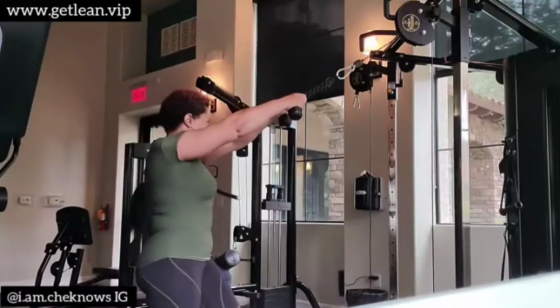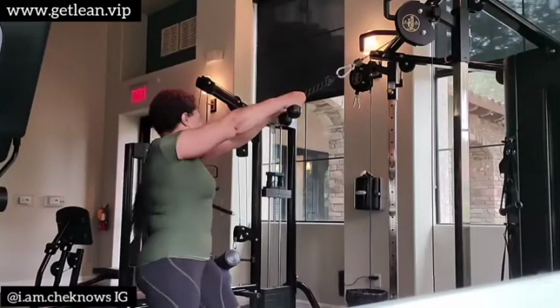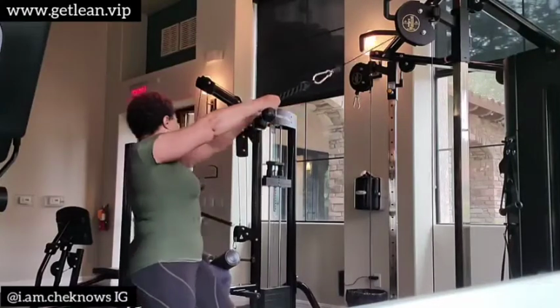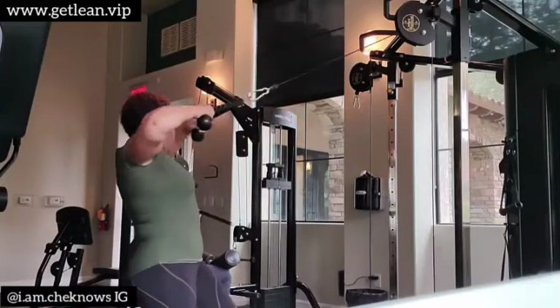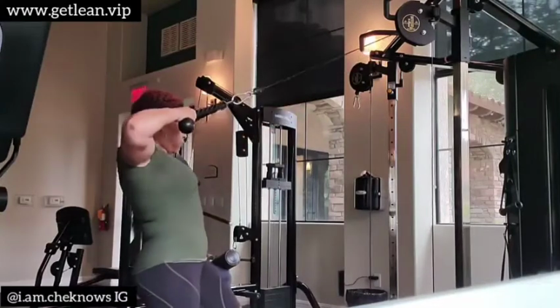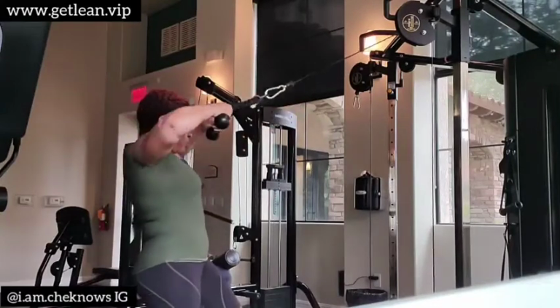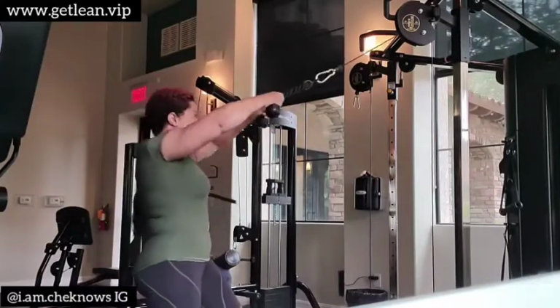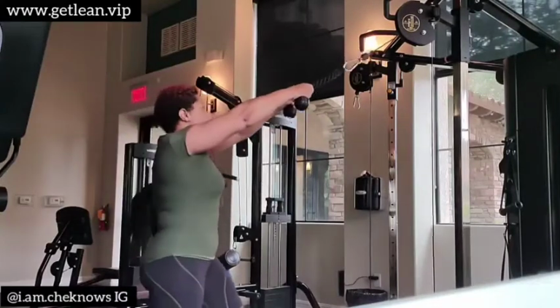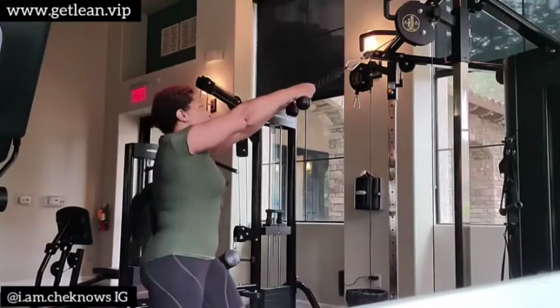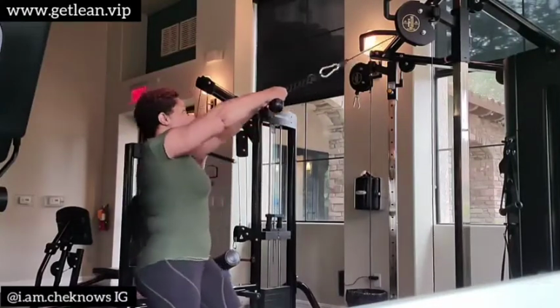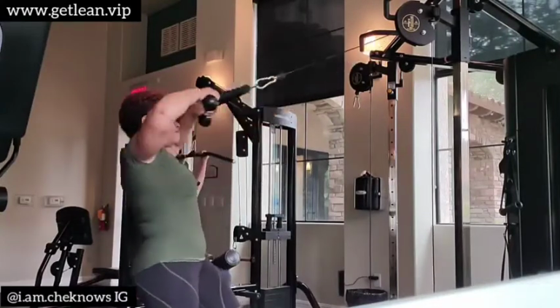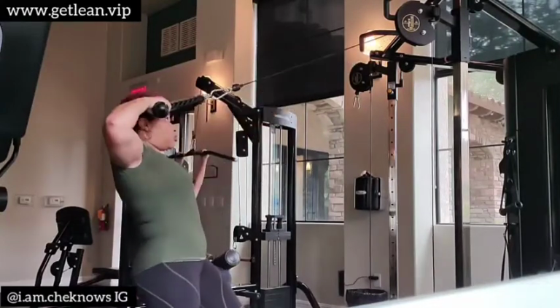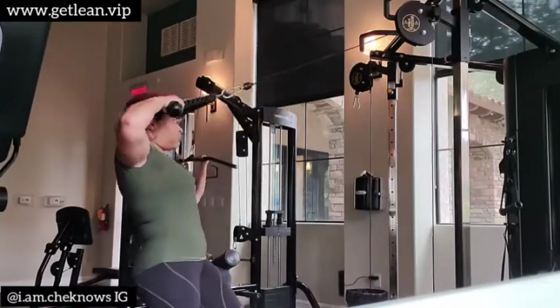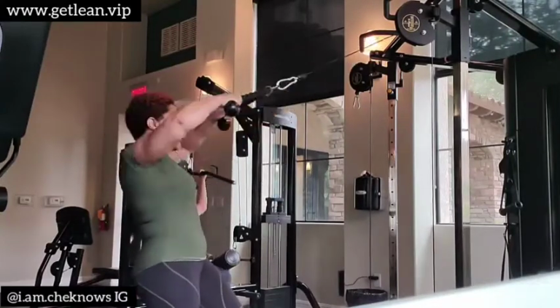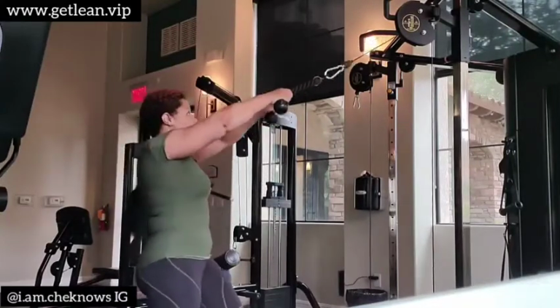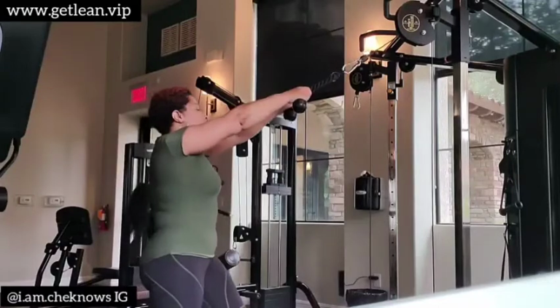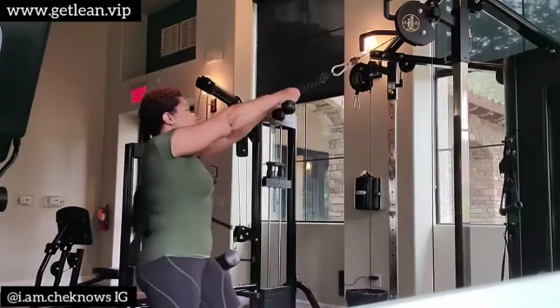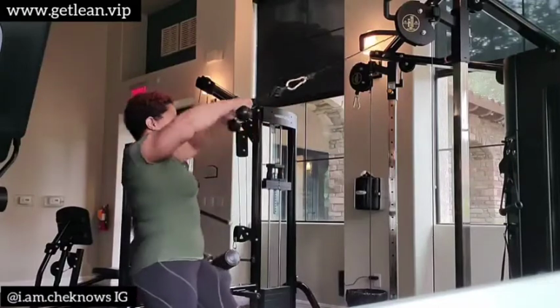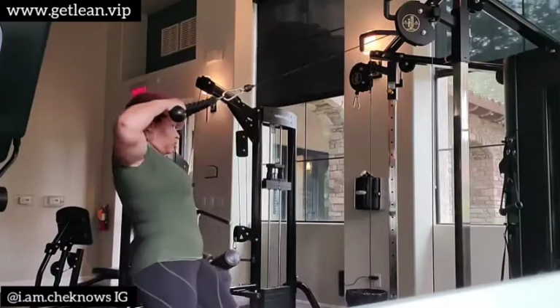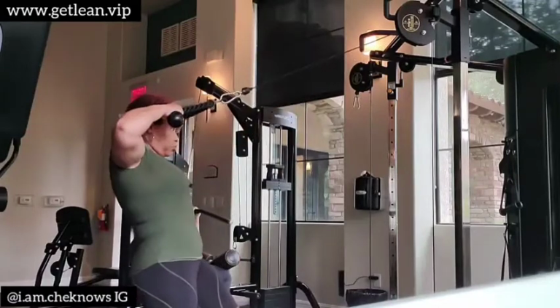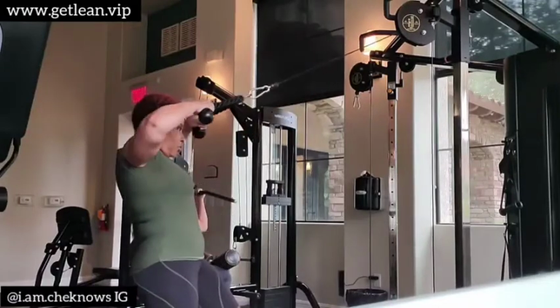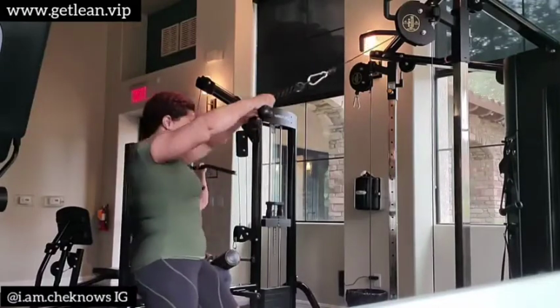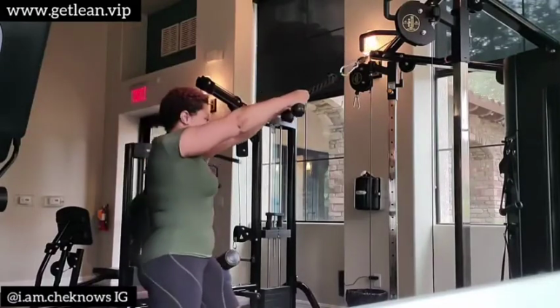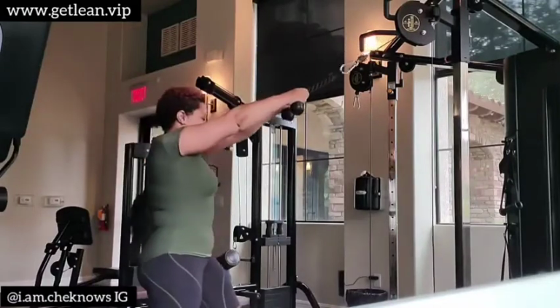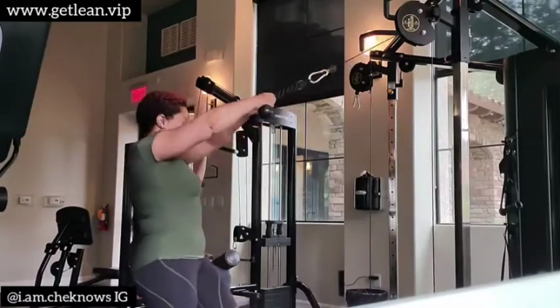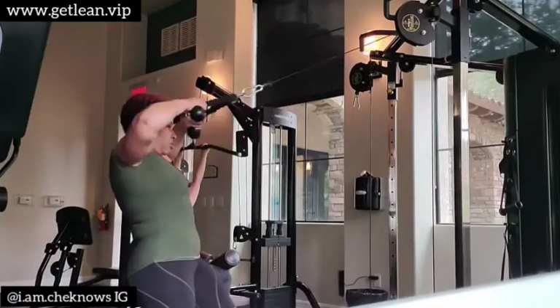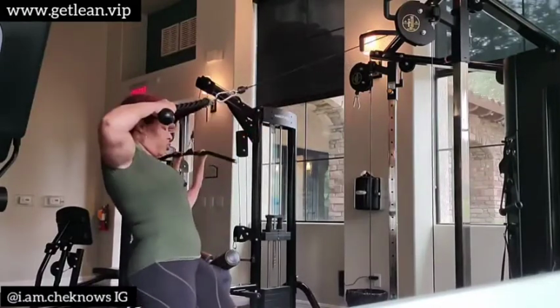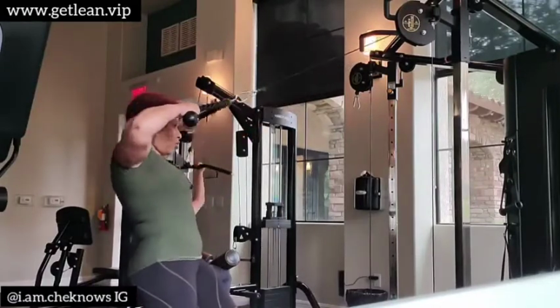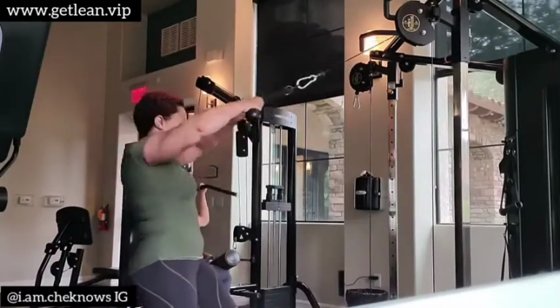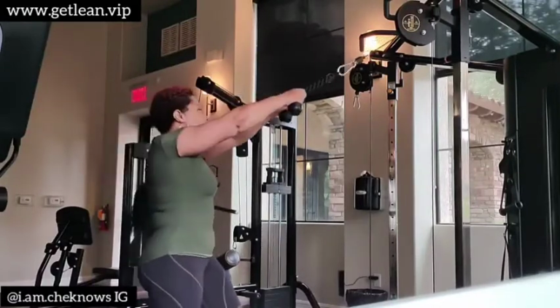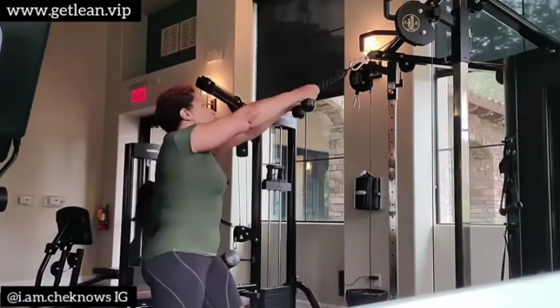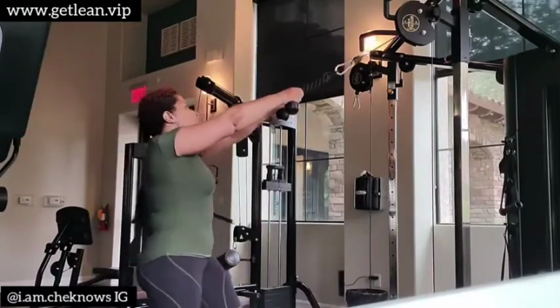These are rope cable pulls working the rear delts. I work the rear delts on both back day and shoulder day.